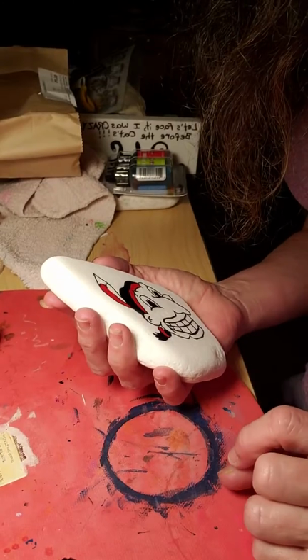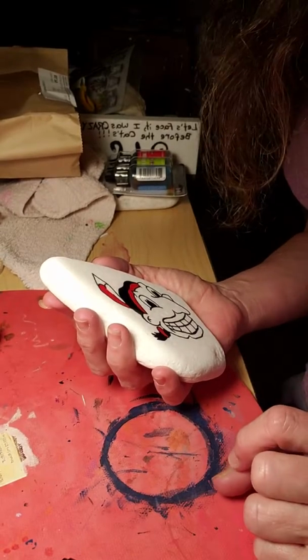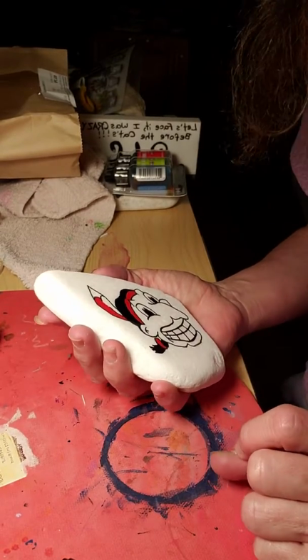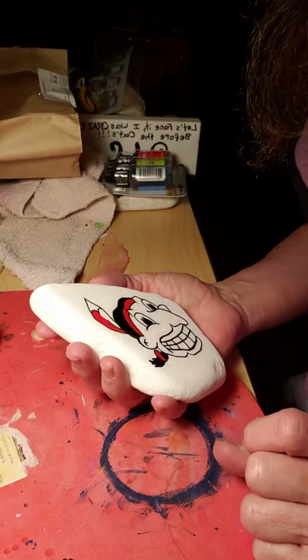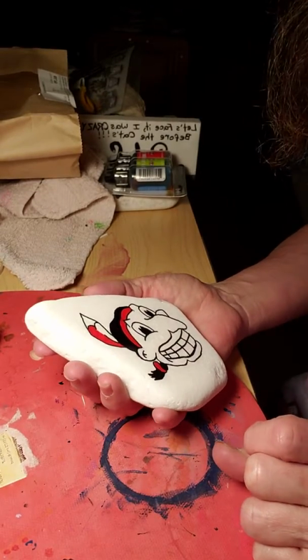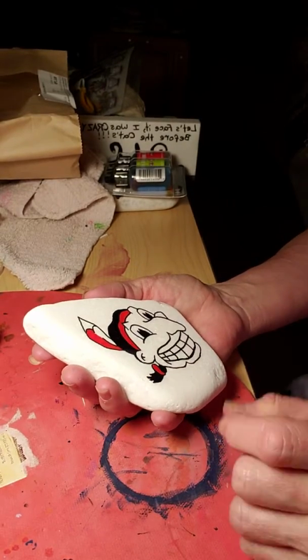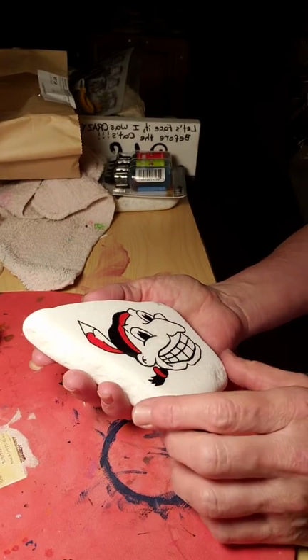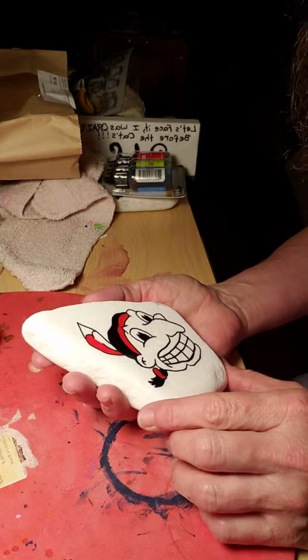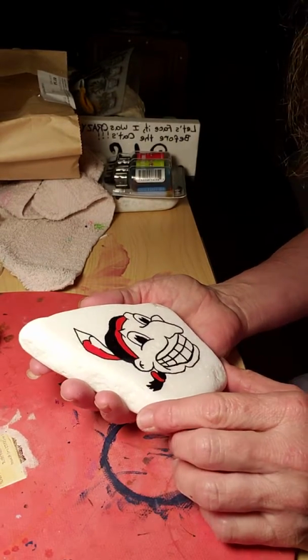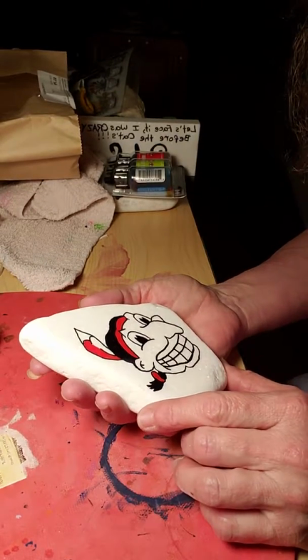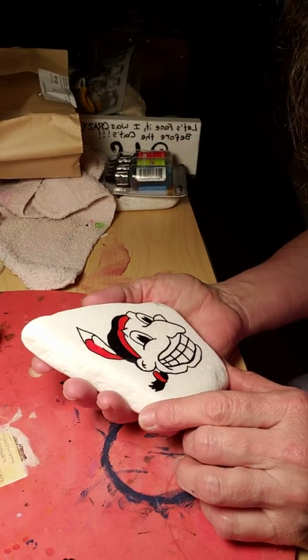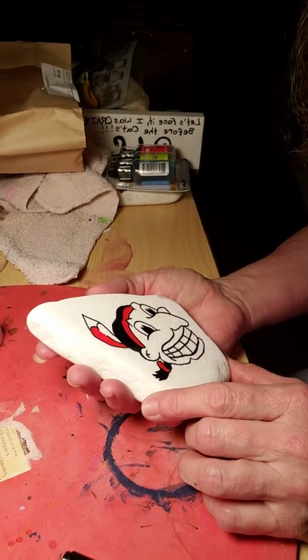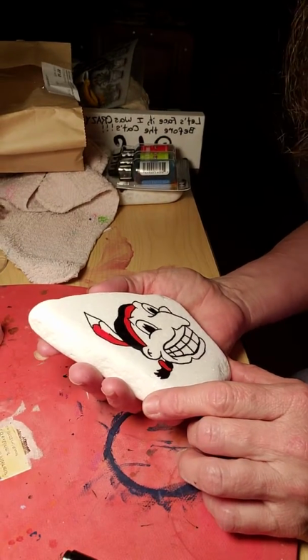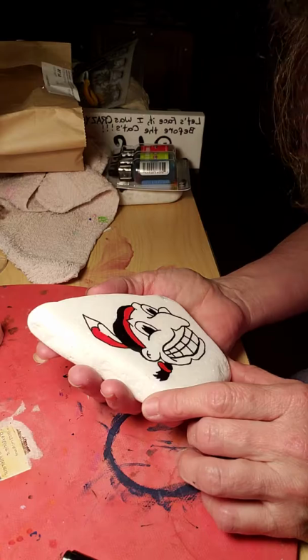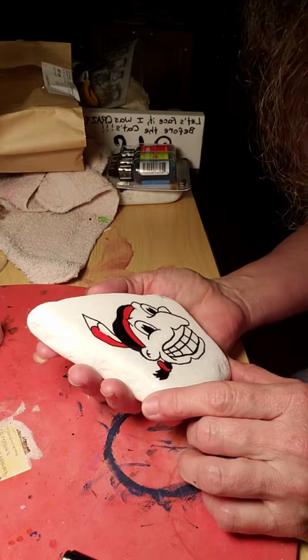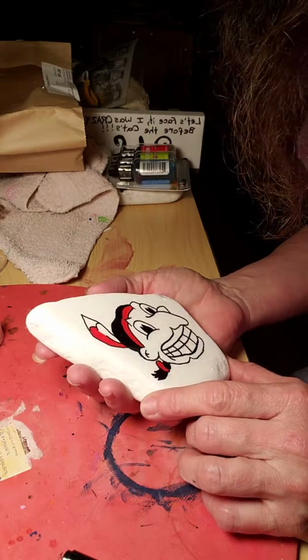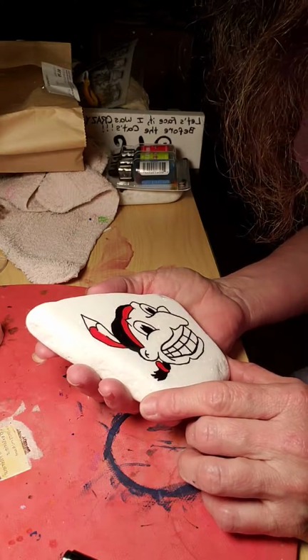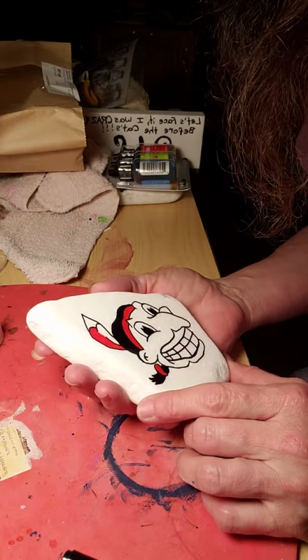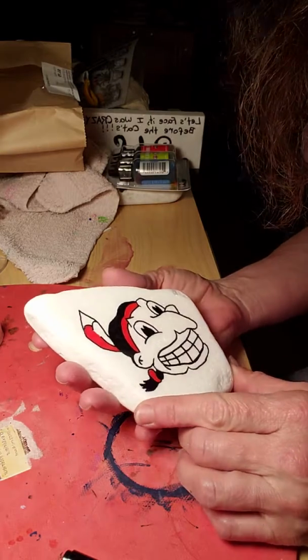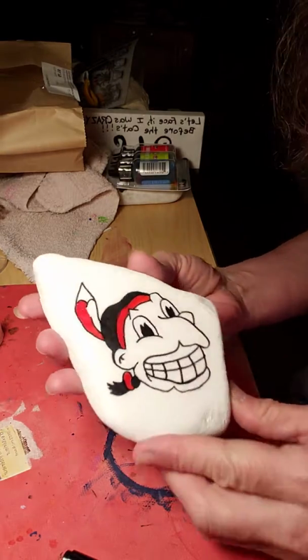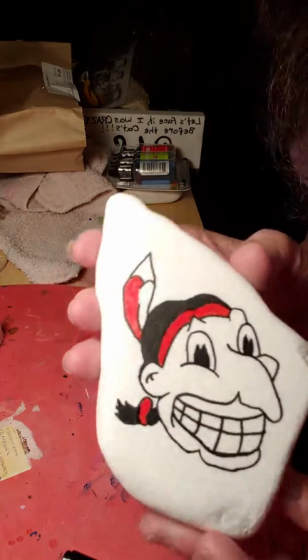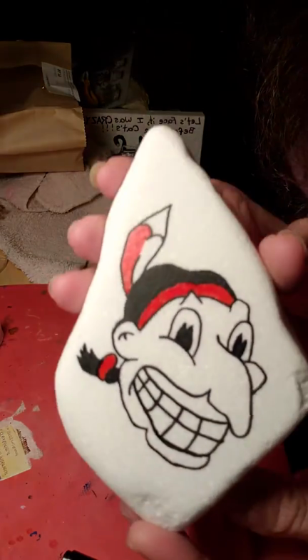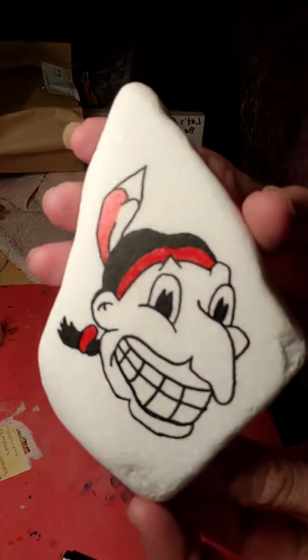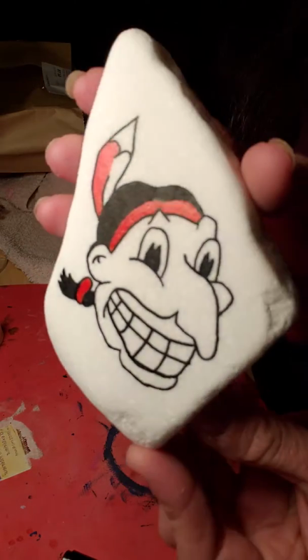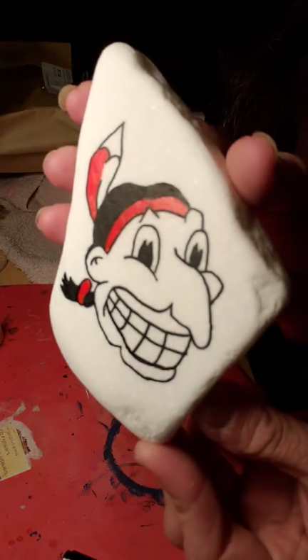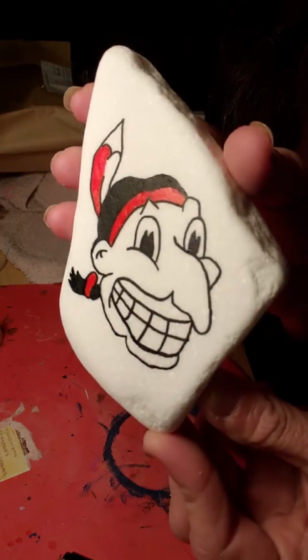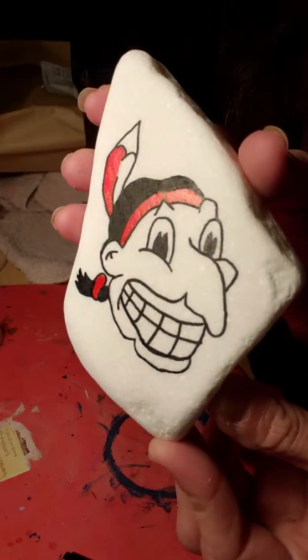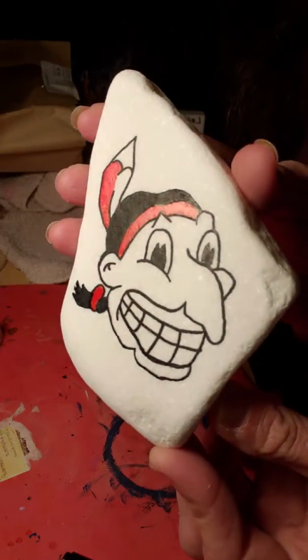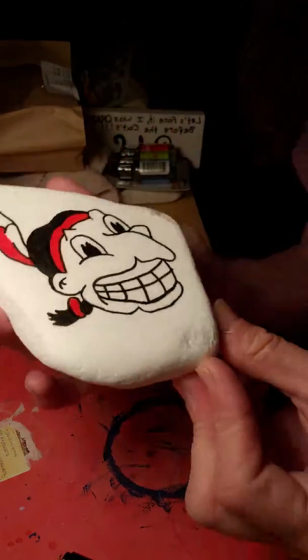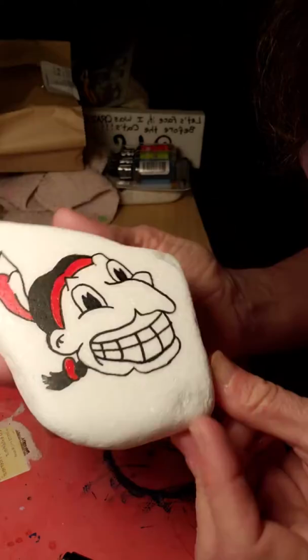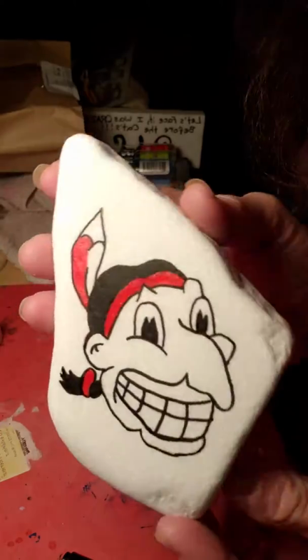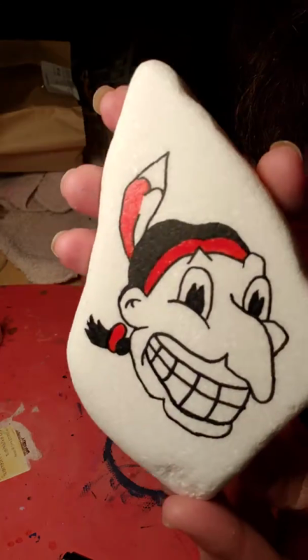Hi, so here's a little video I thought I'd share. I've got these cool little tools. I'm working on this vintage Chief Wahoo.